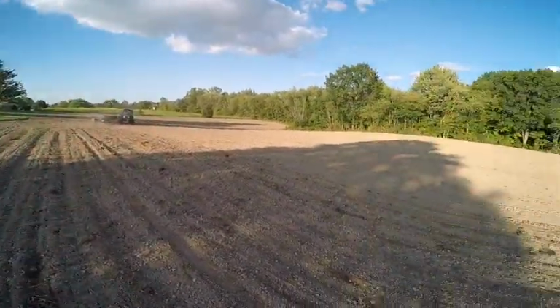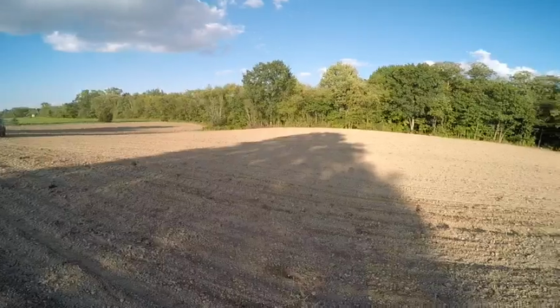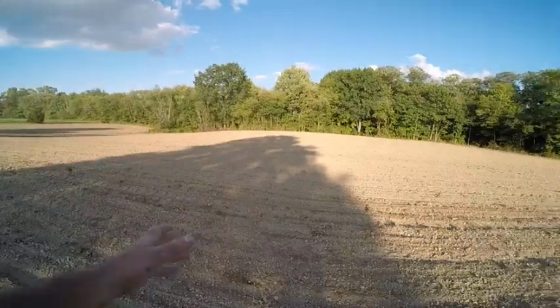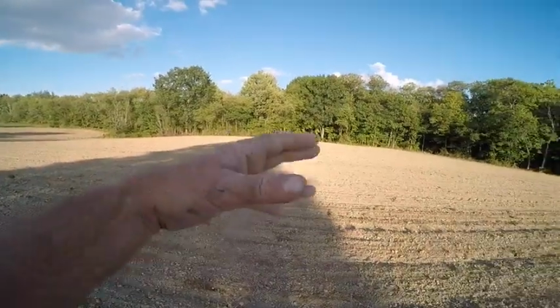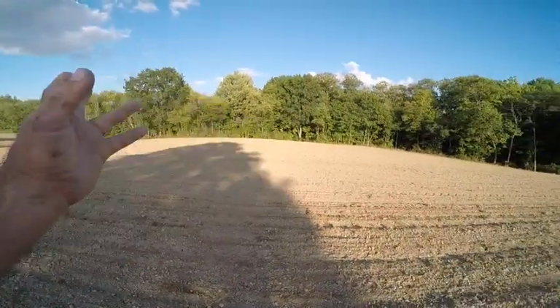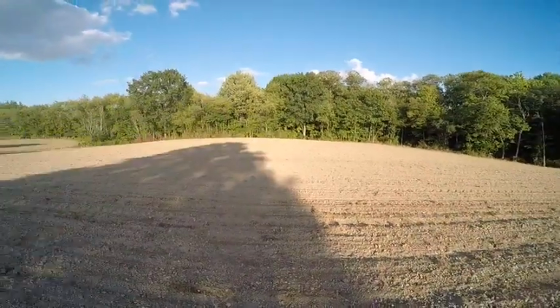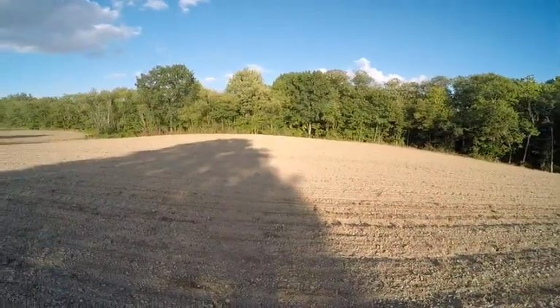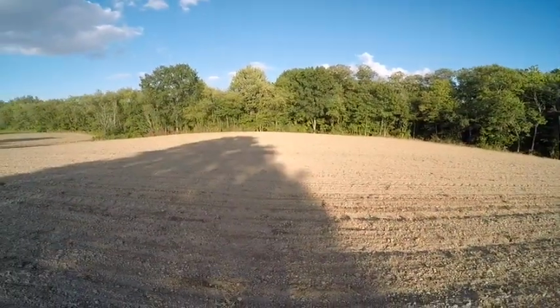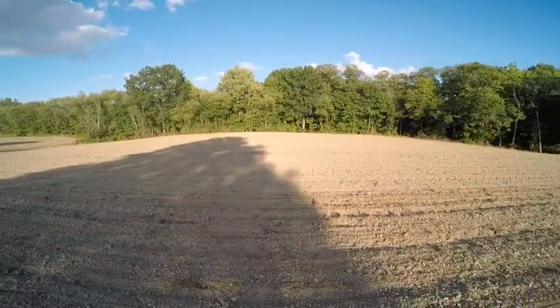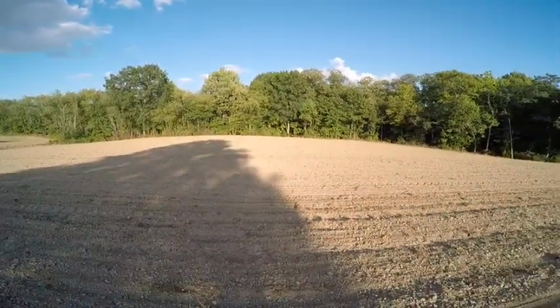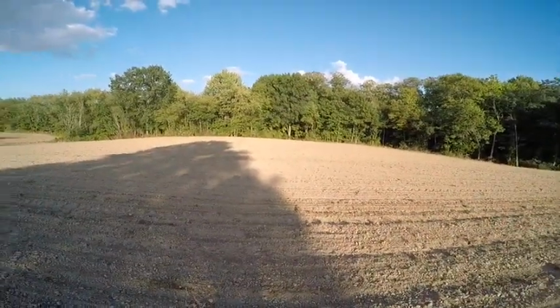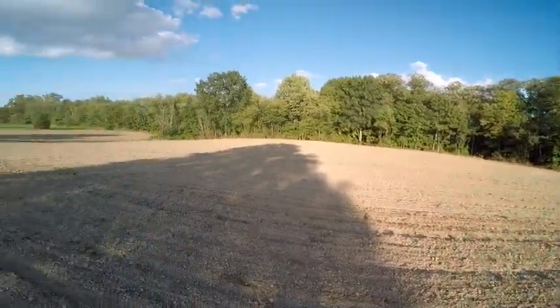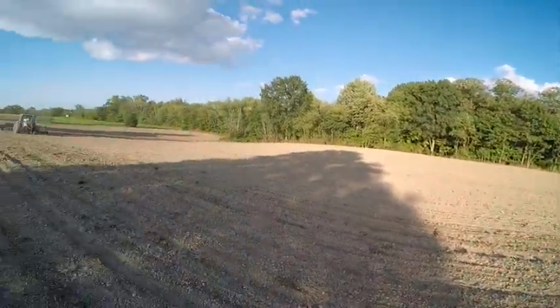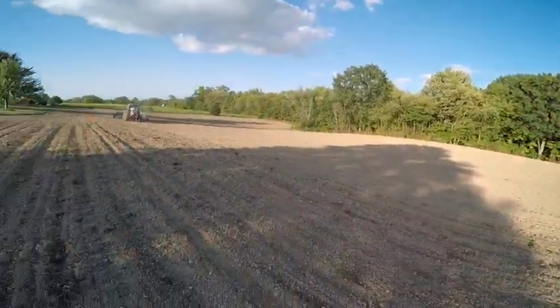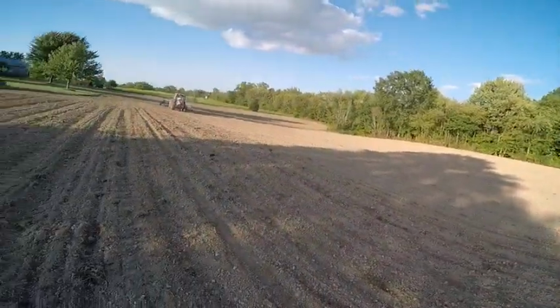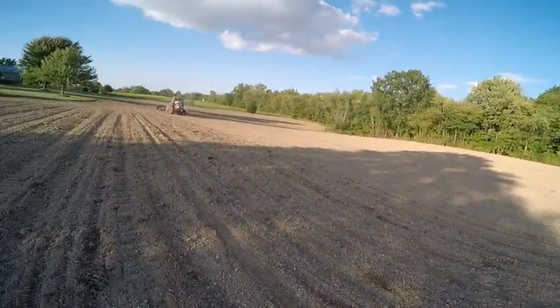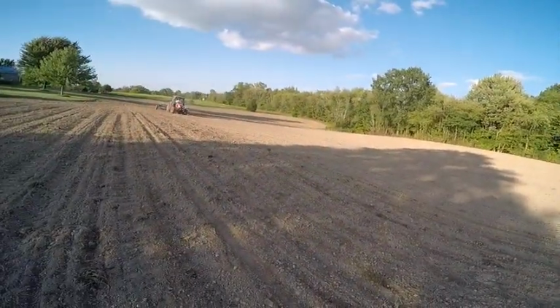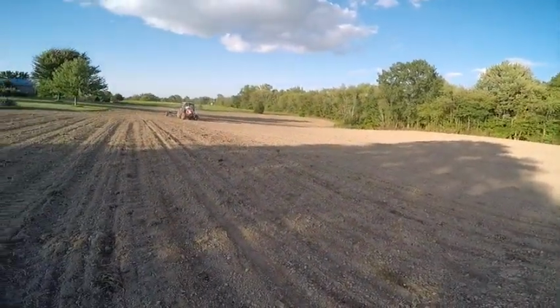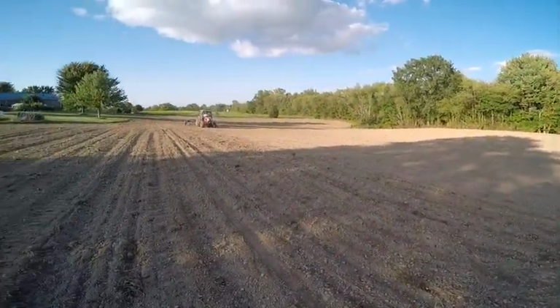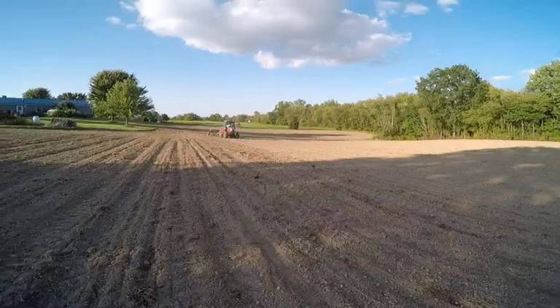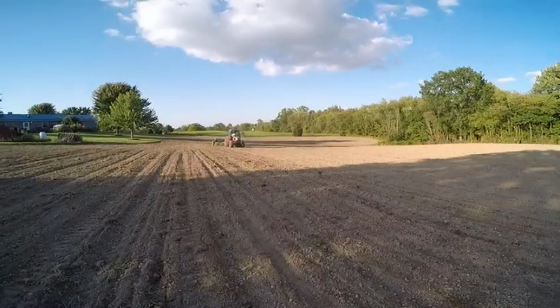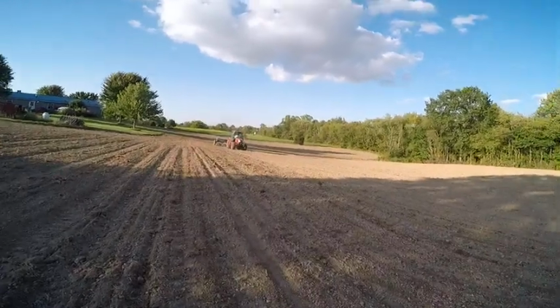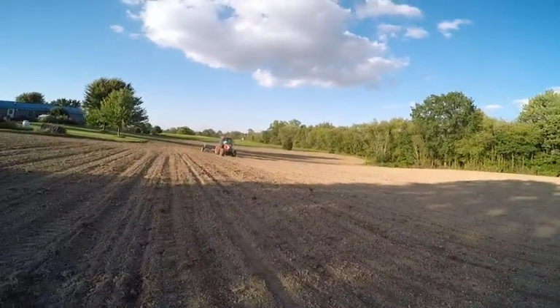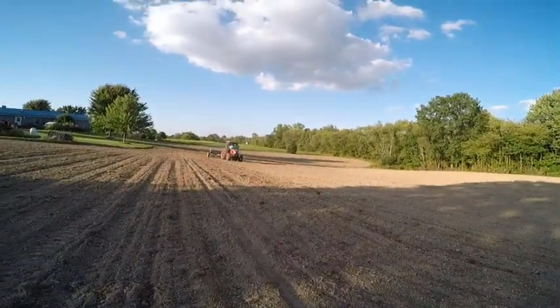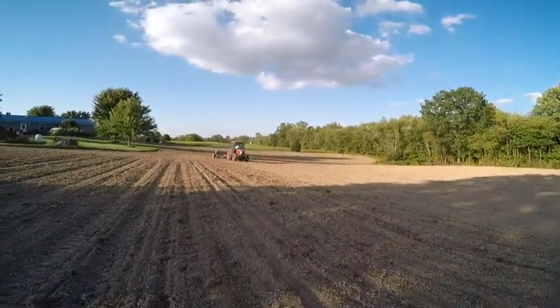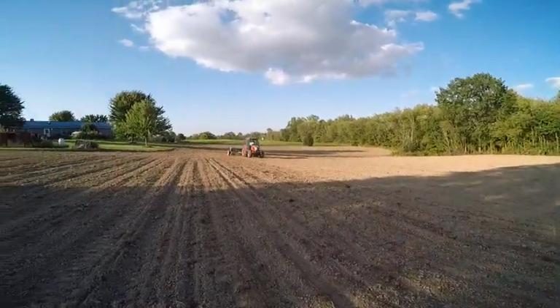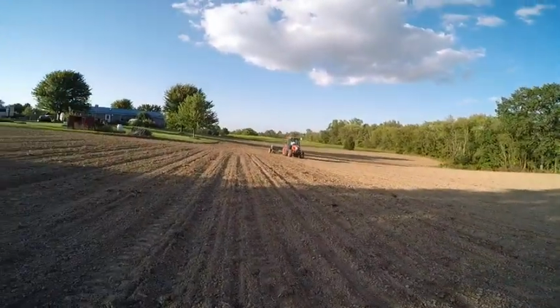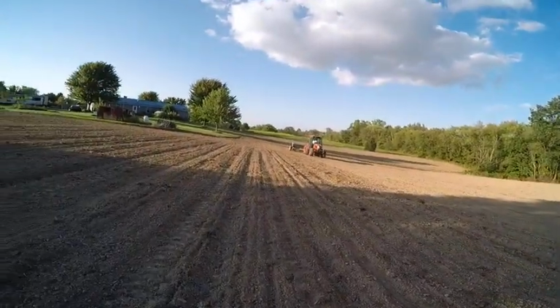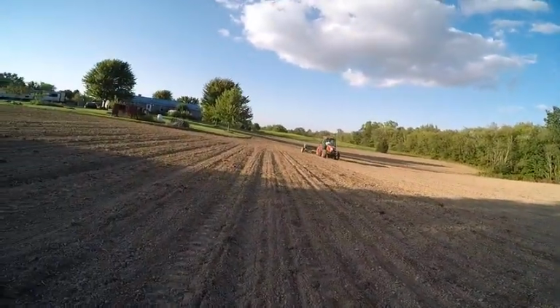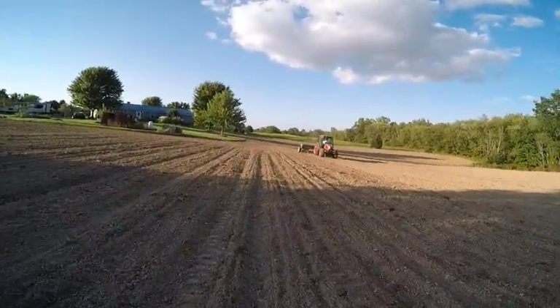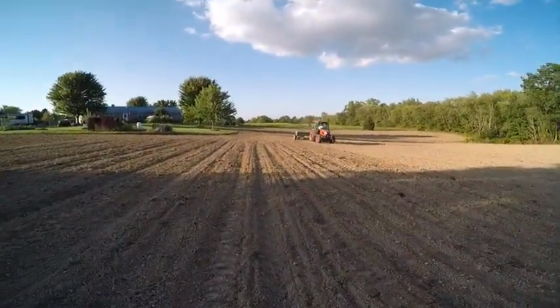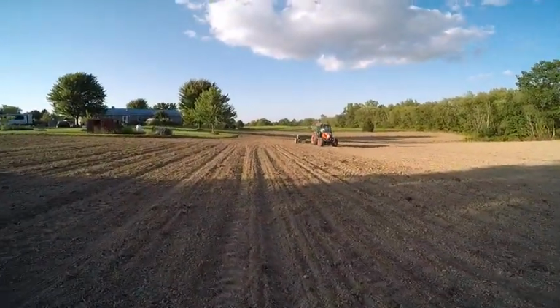We'll have this planted in the next five or ten minutes. You can go faster, but it's not like you seed every day here.